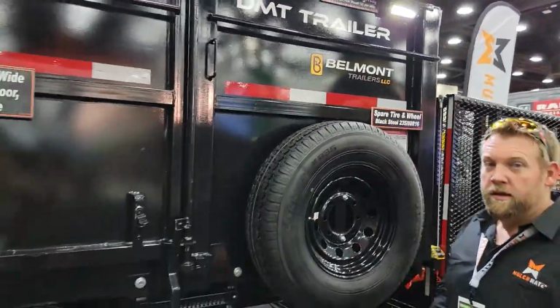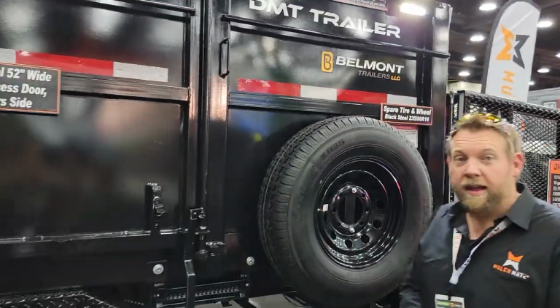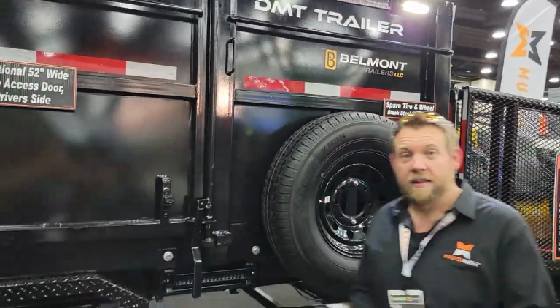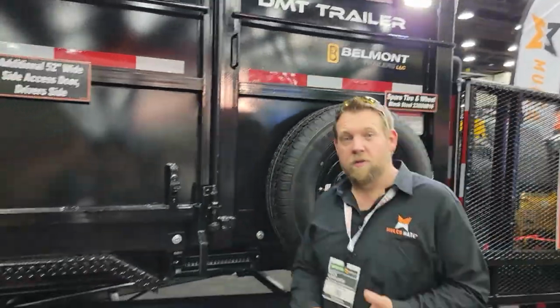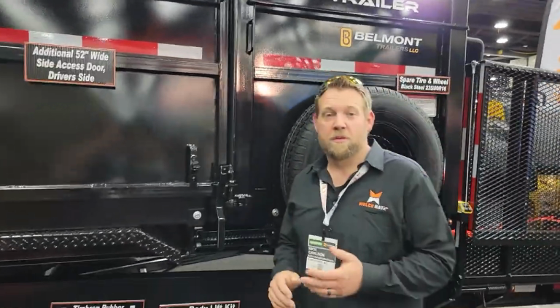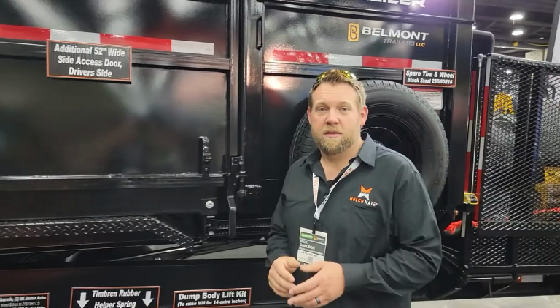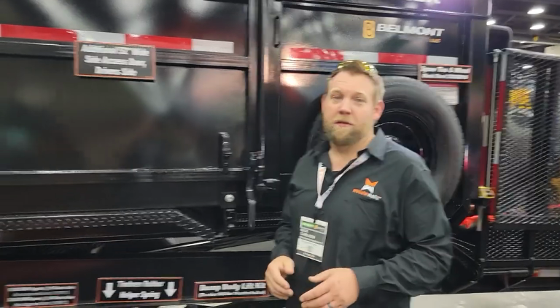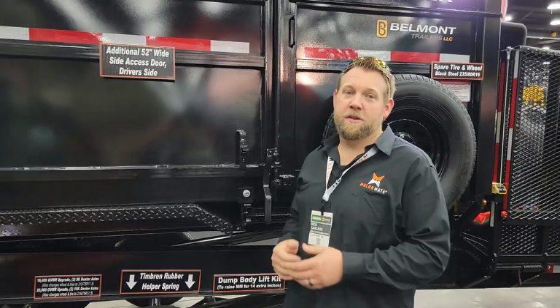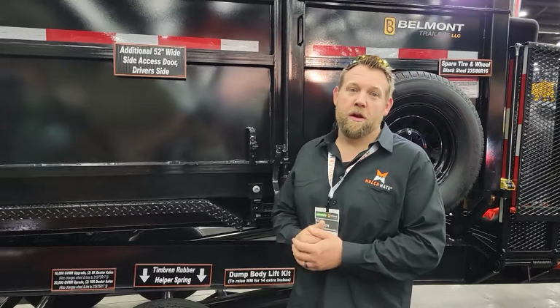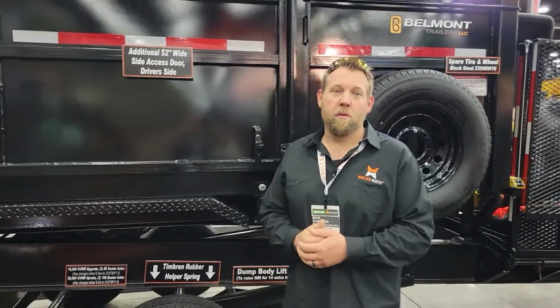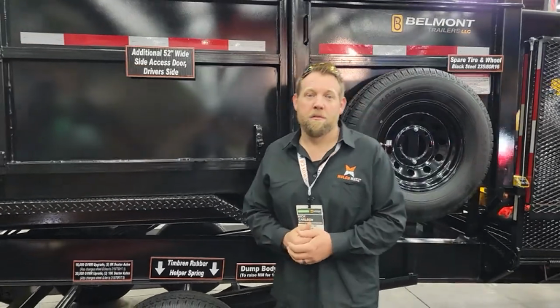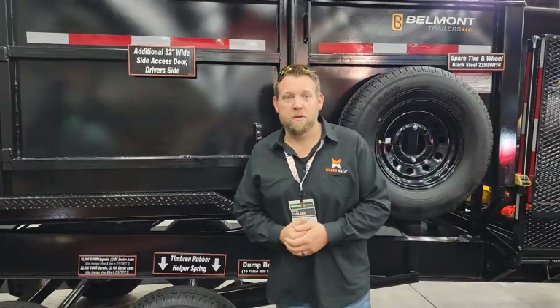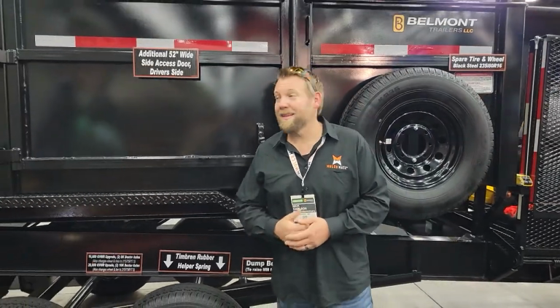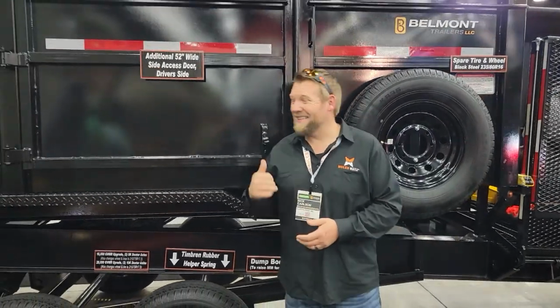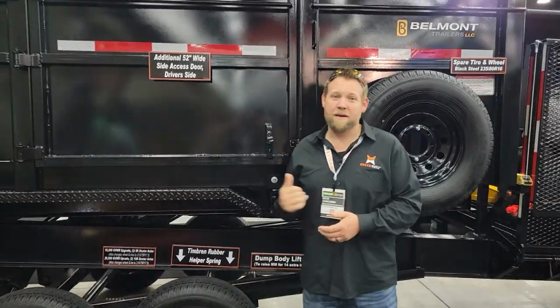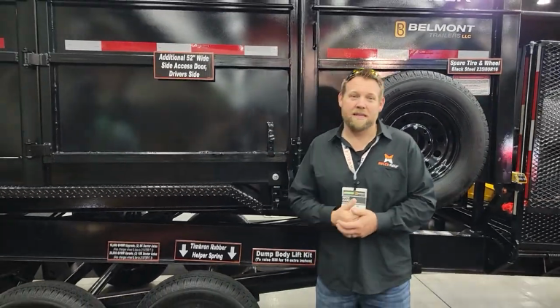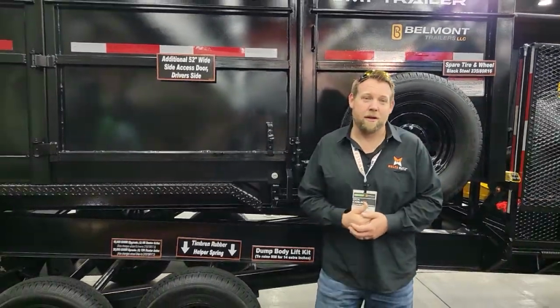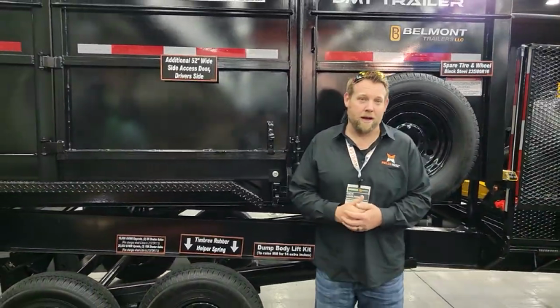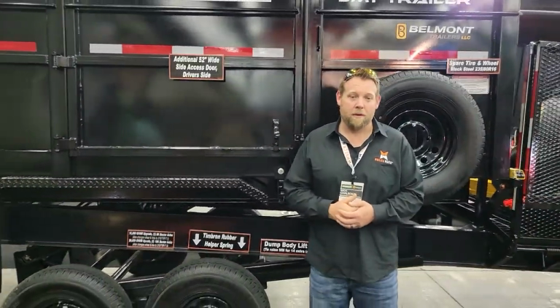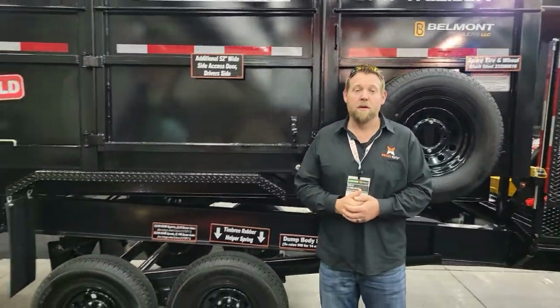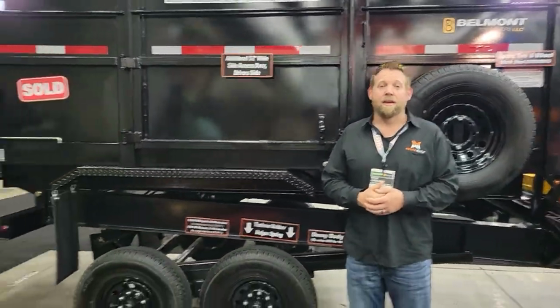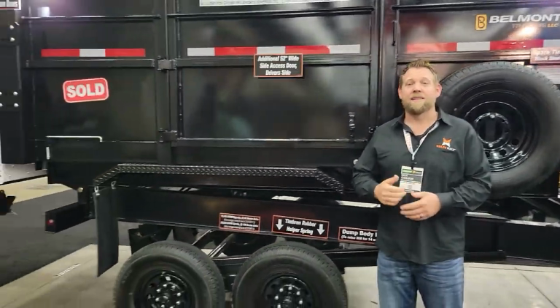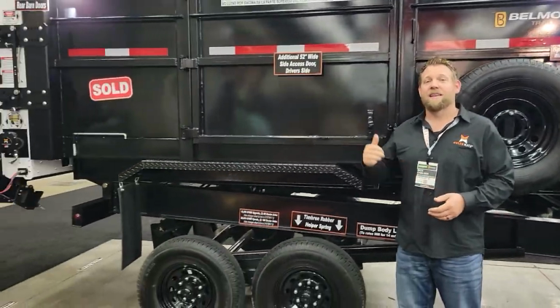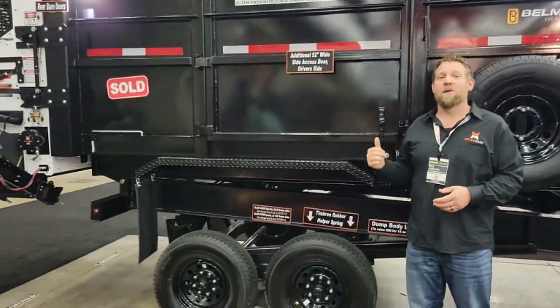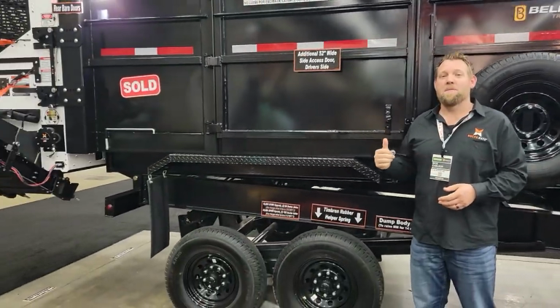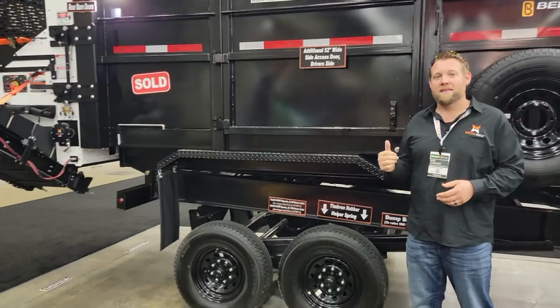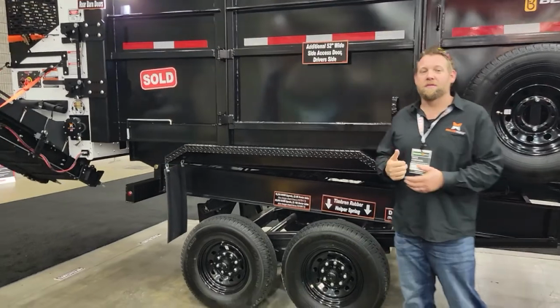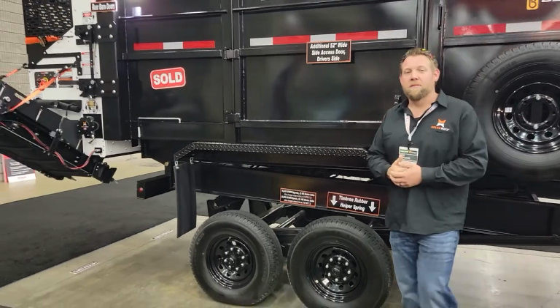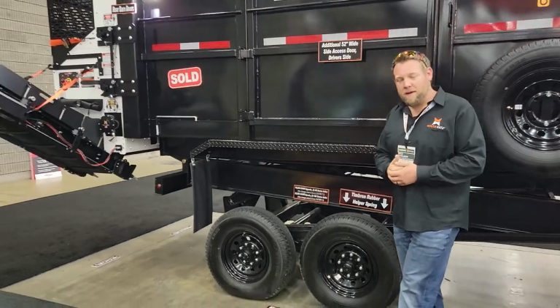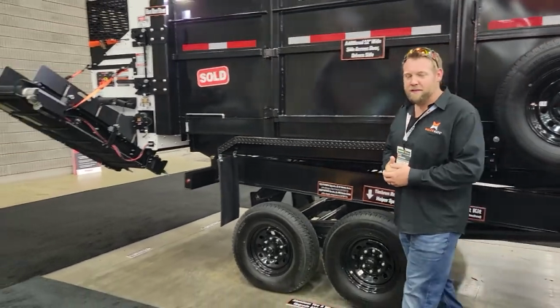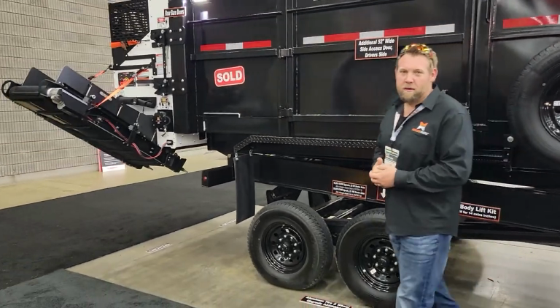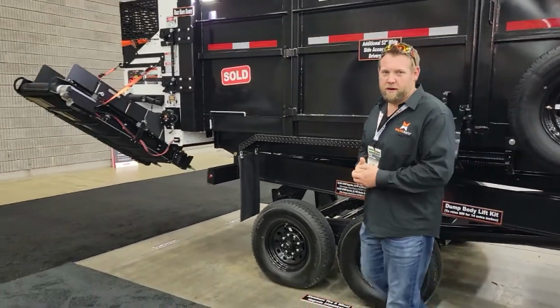Hey guys, Nick Carlson with Dawson Manufacturing, home of the Mulchmate DMT Trailer Combo. Yes, this is our massive, massive dump trailer.